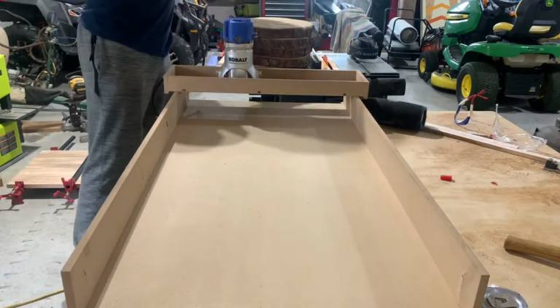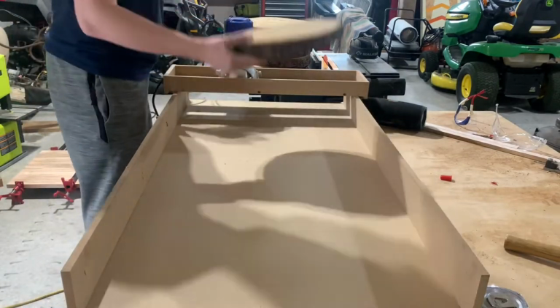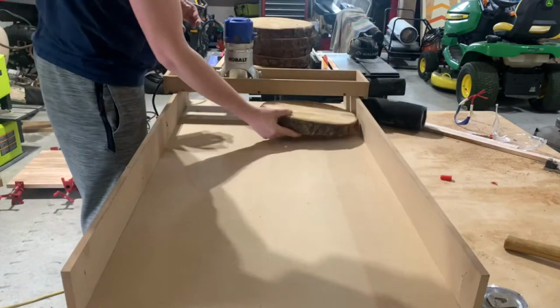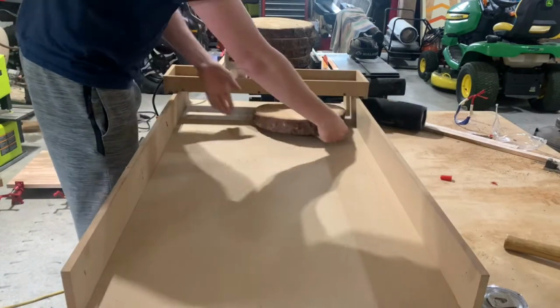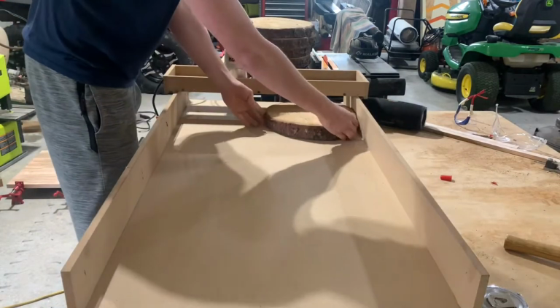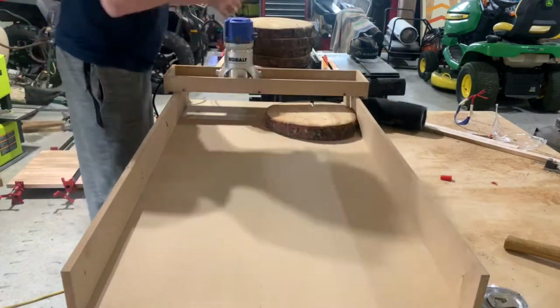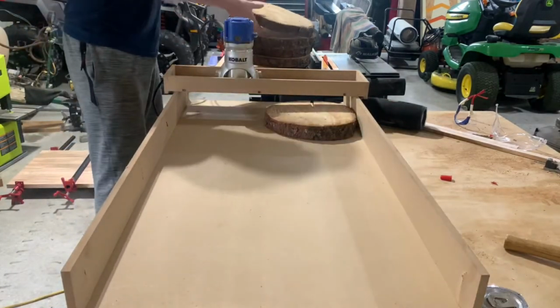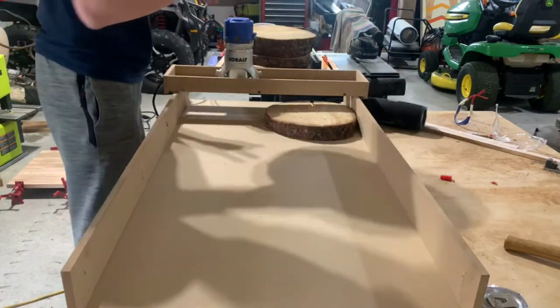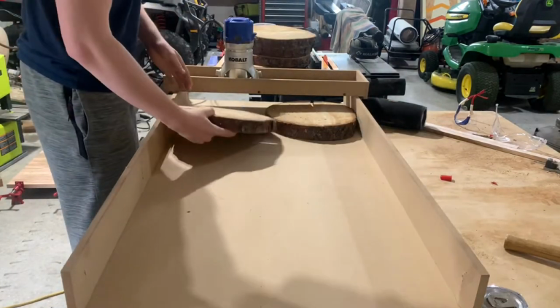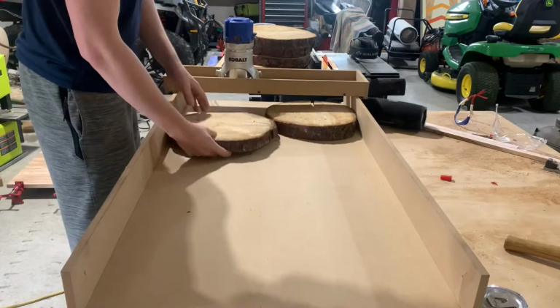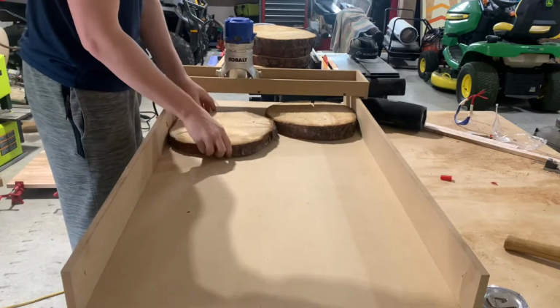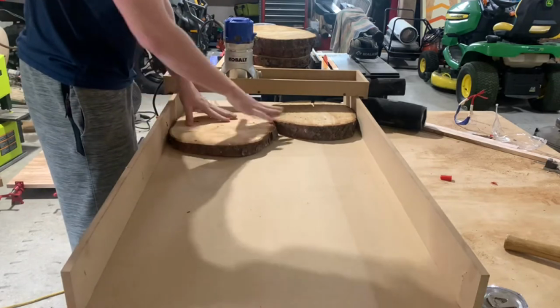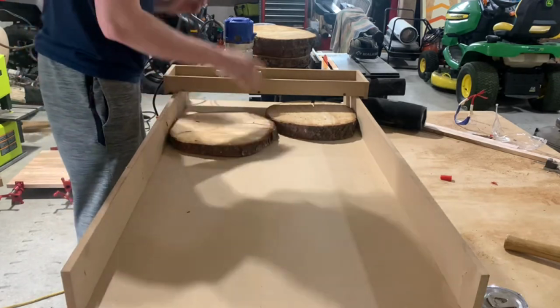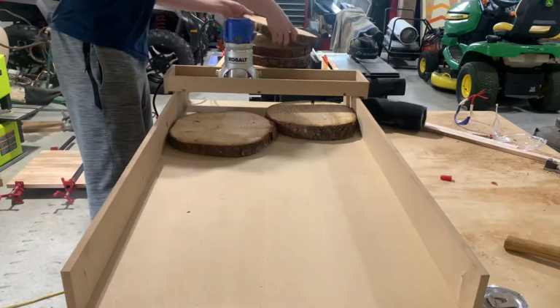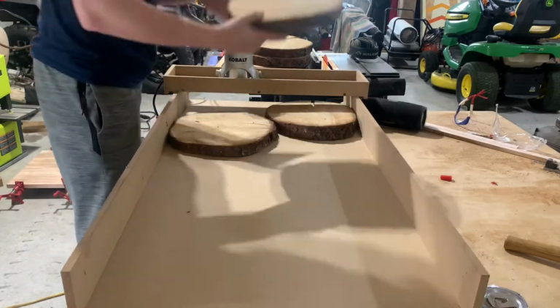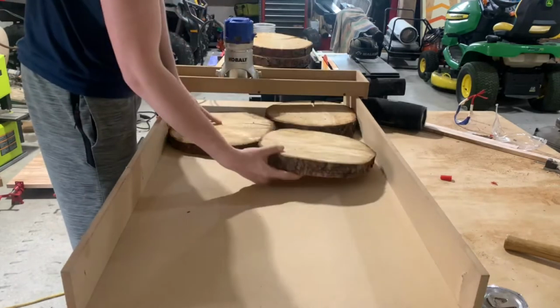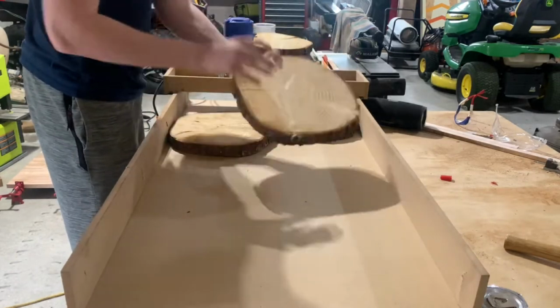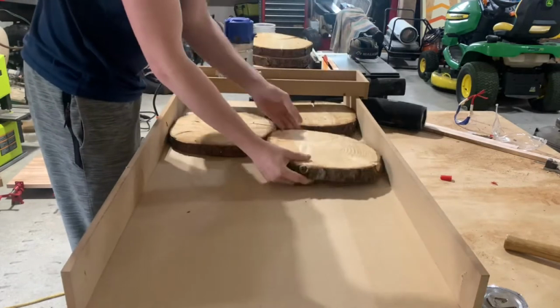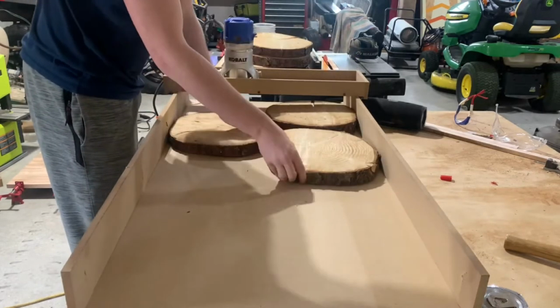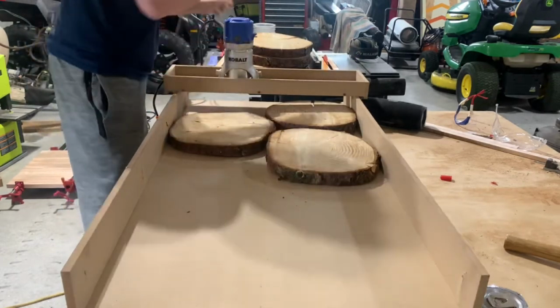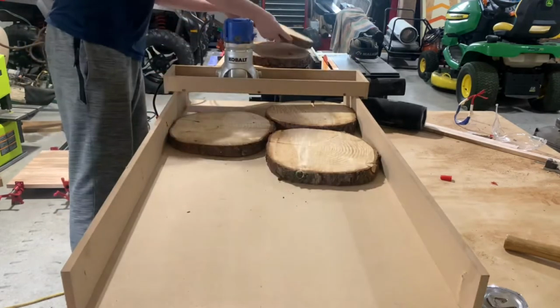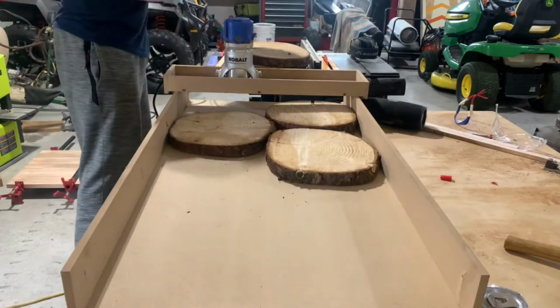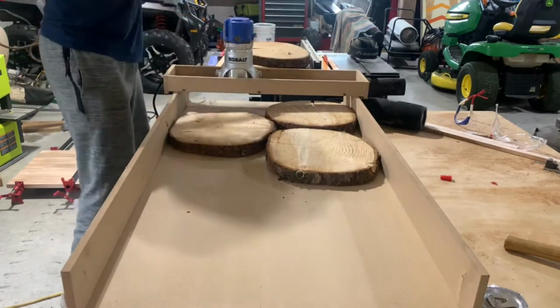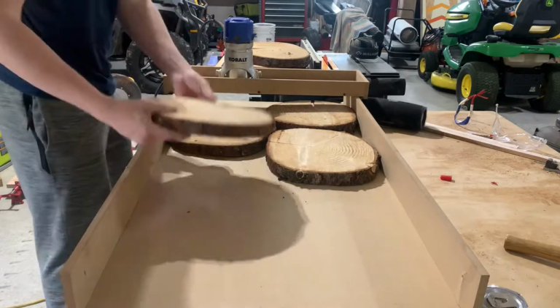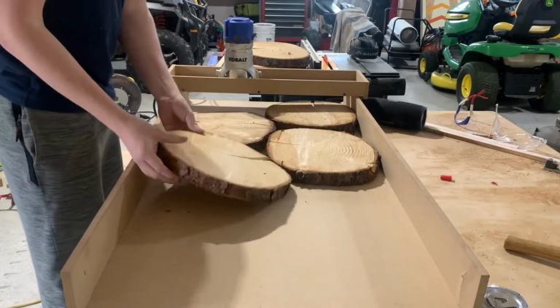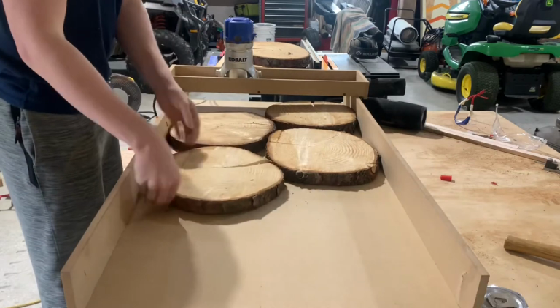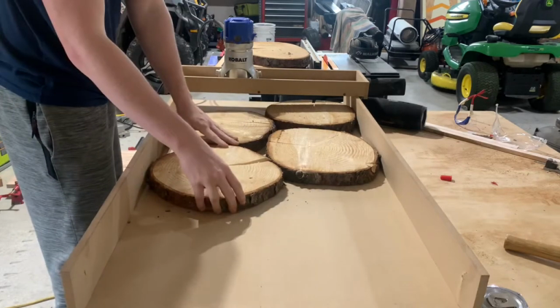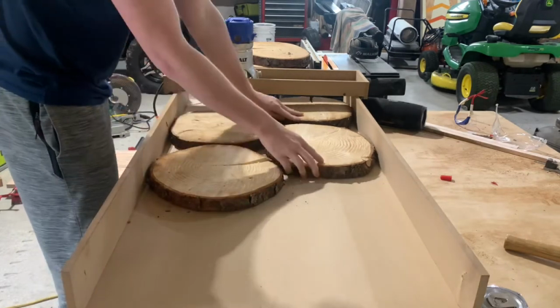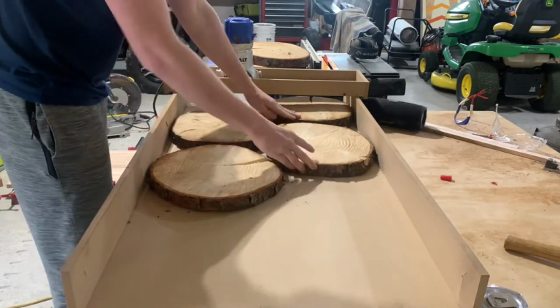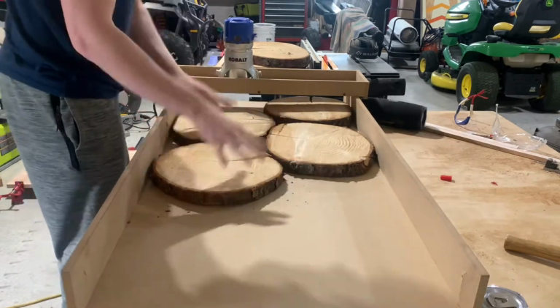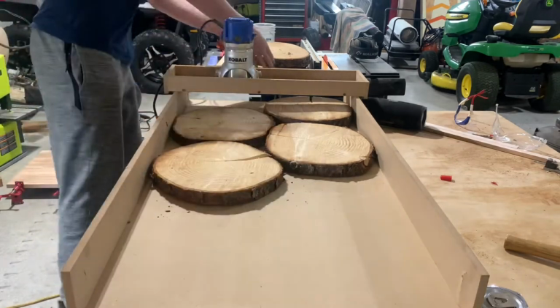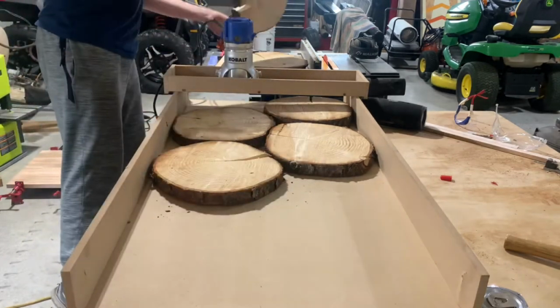Now I'm laying these all out and trying to figure out a way I can fit all six of them on my router sled to try to do them all at once, to save some time and get them all to the exact same thickness.